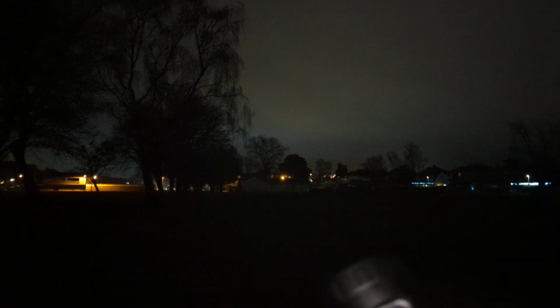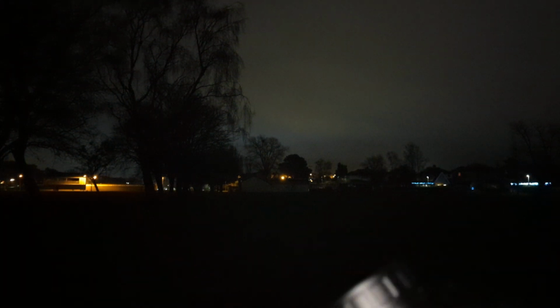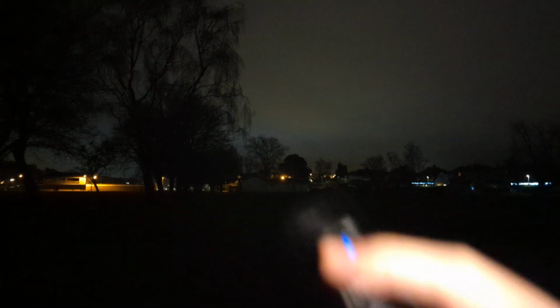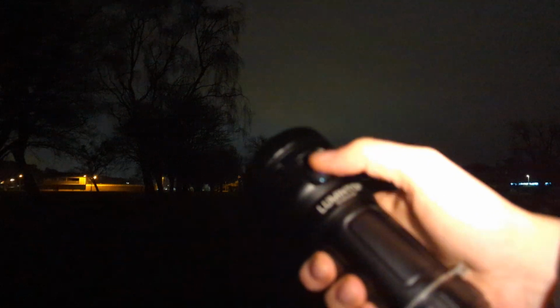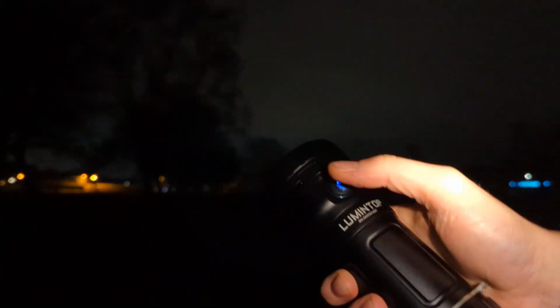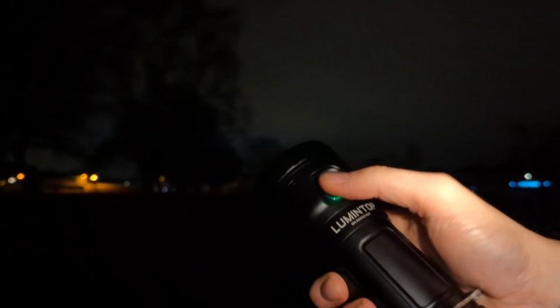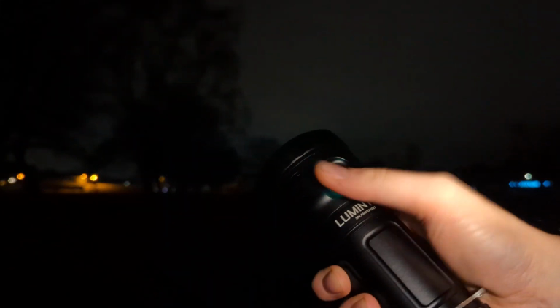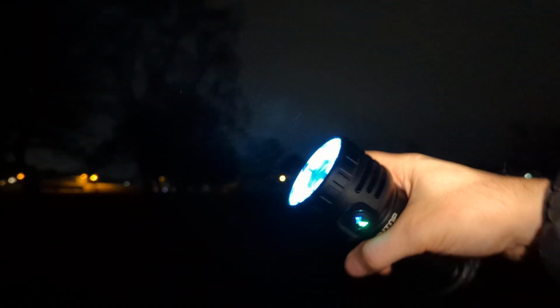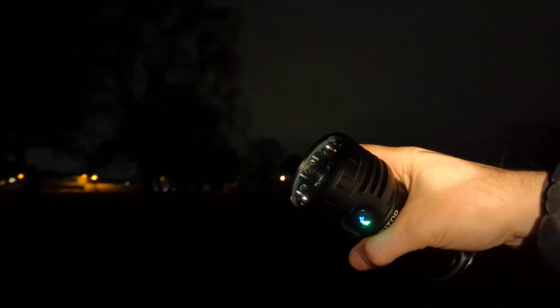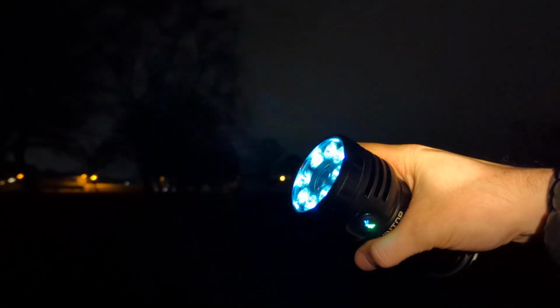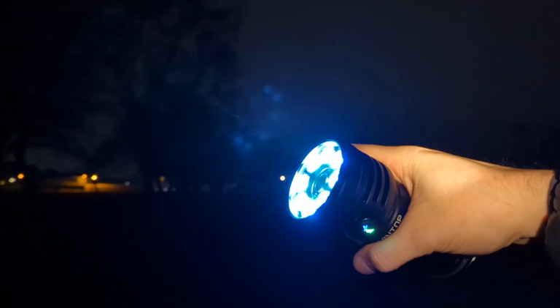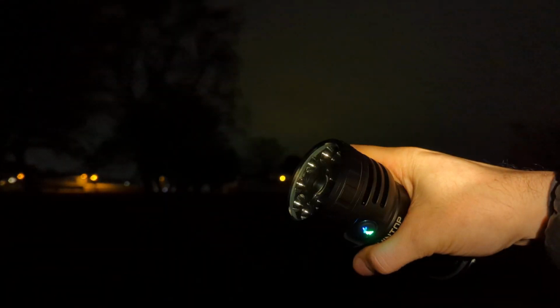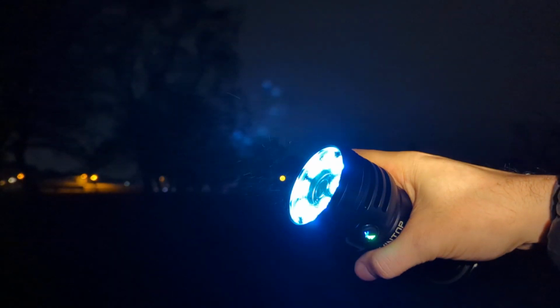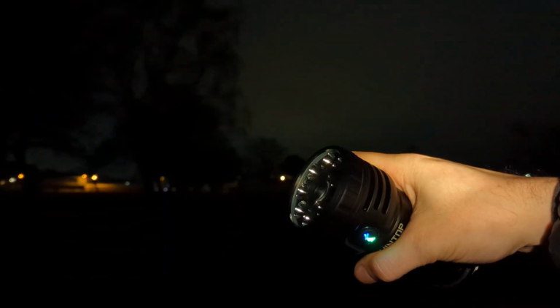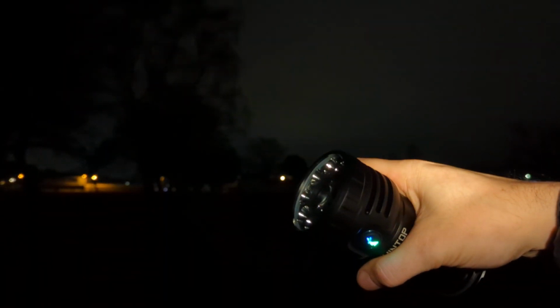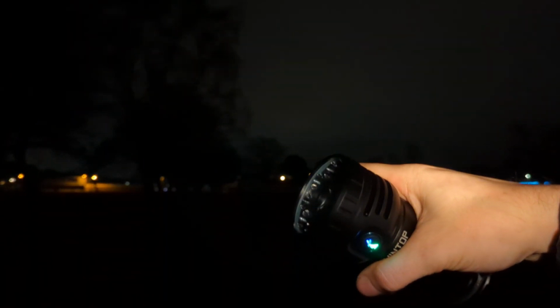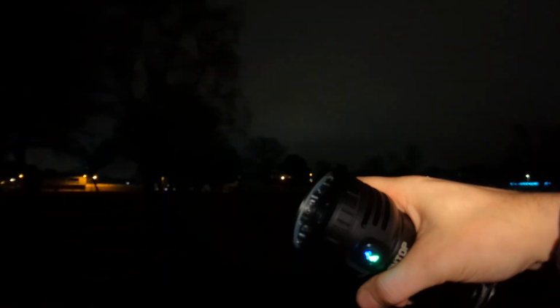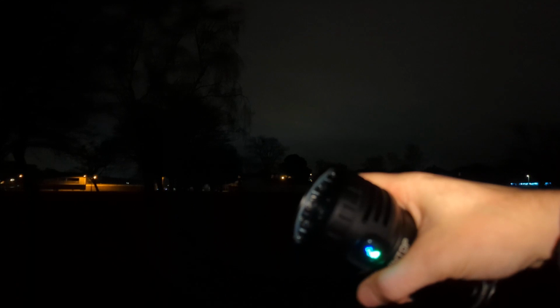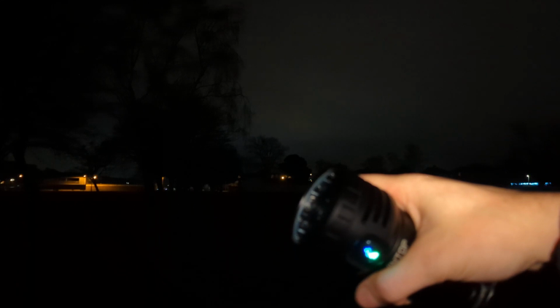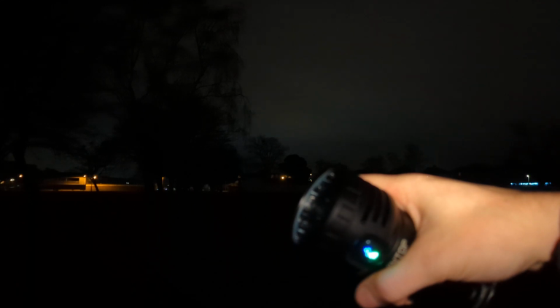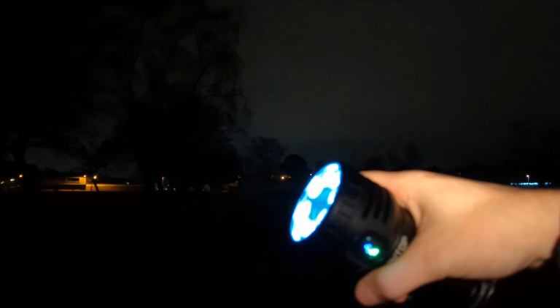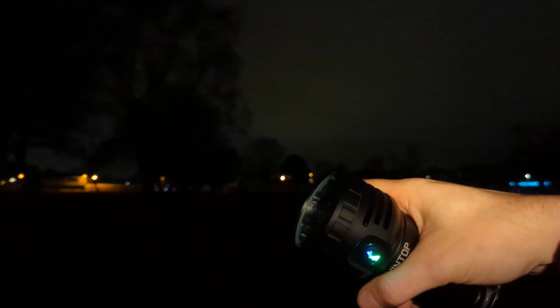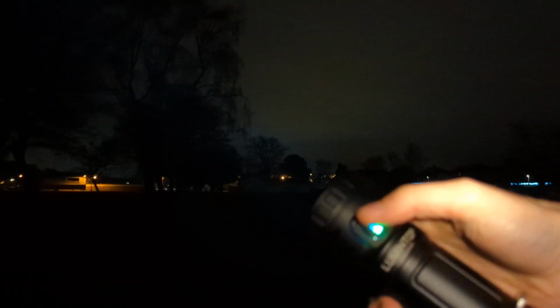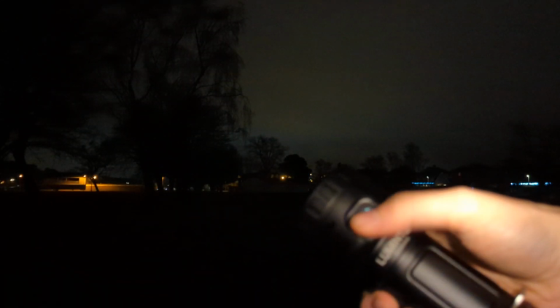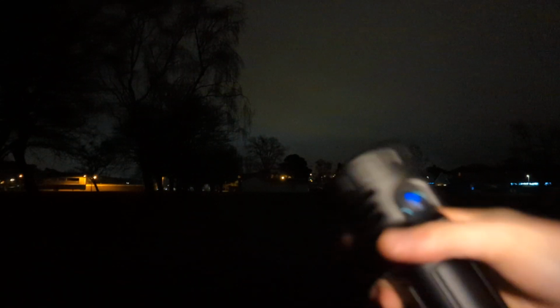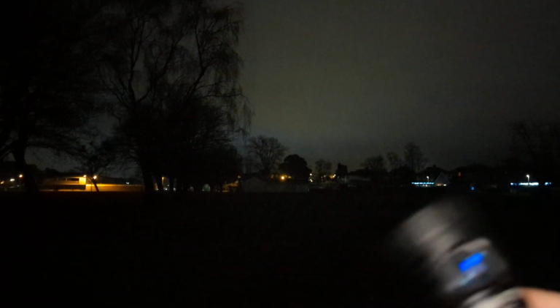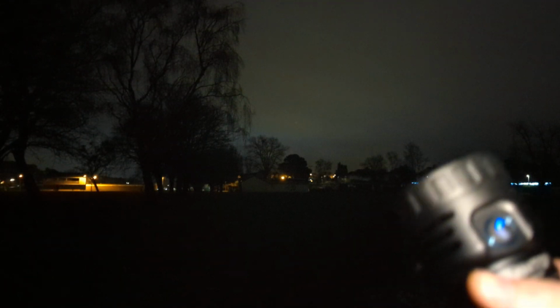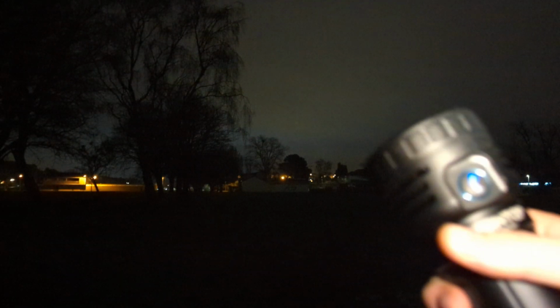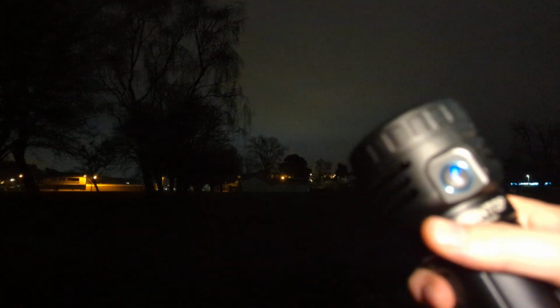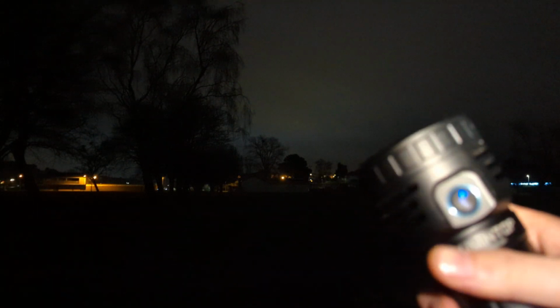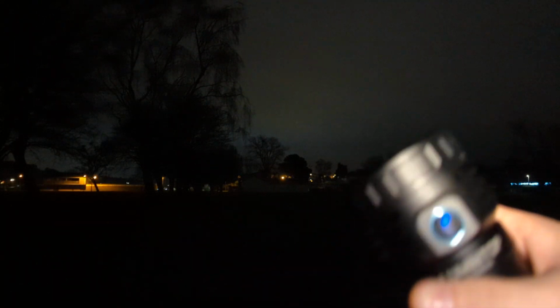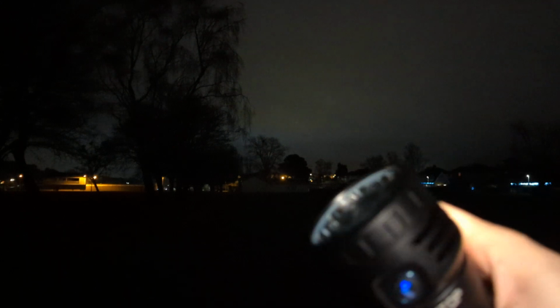Four clicks does the battery check. That's four flashes and no flashes, so that is 4.0 volts.